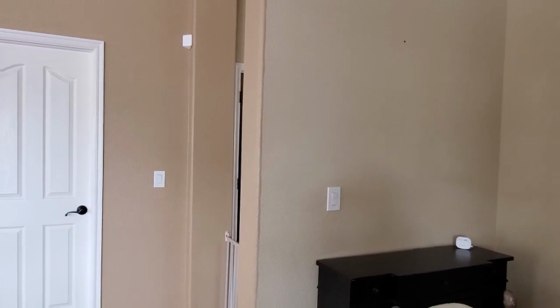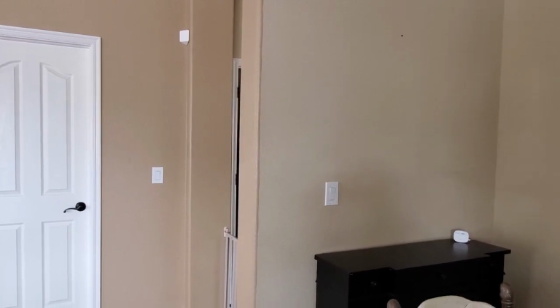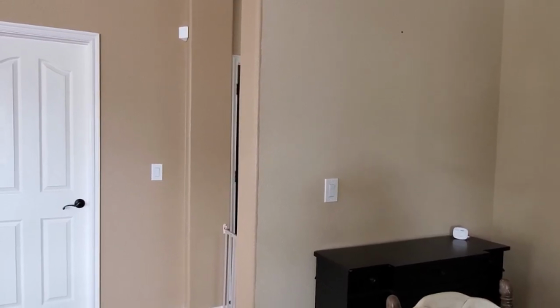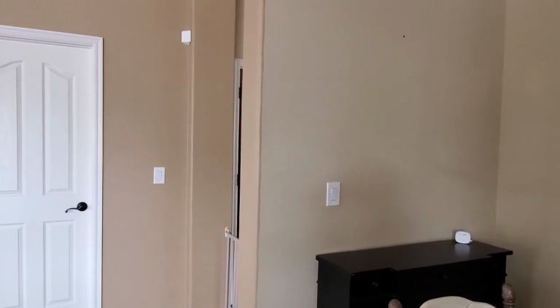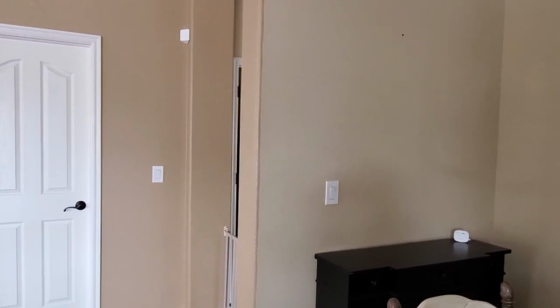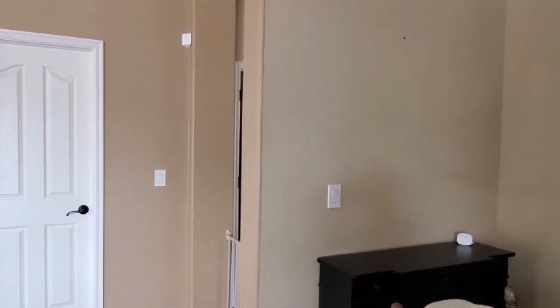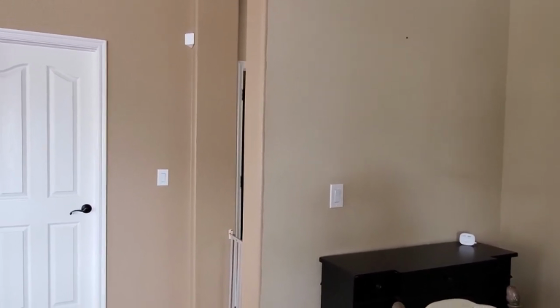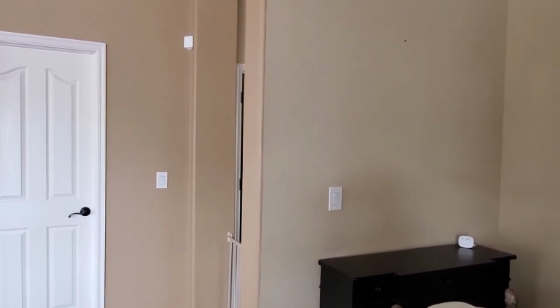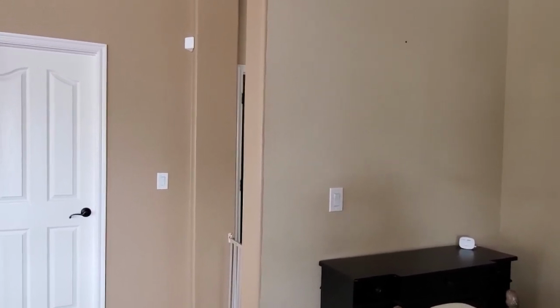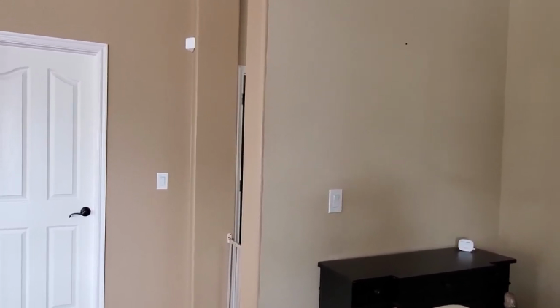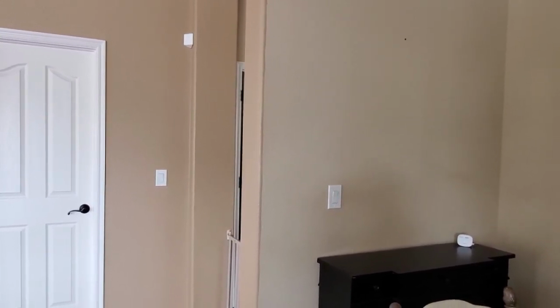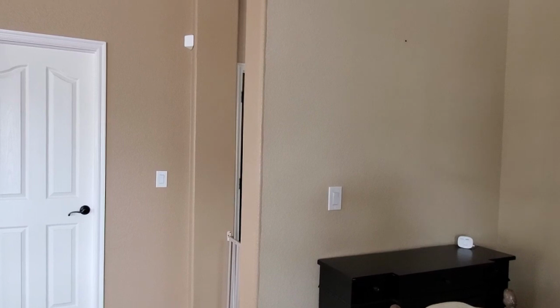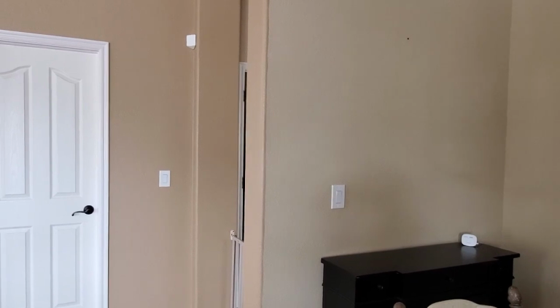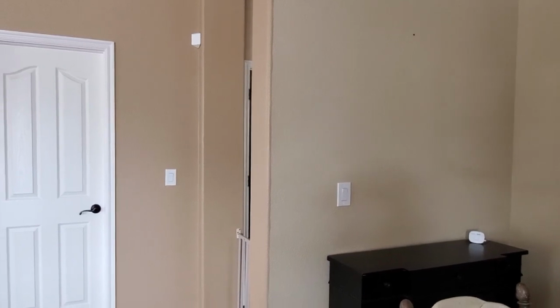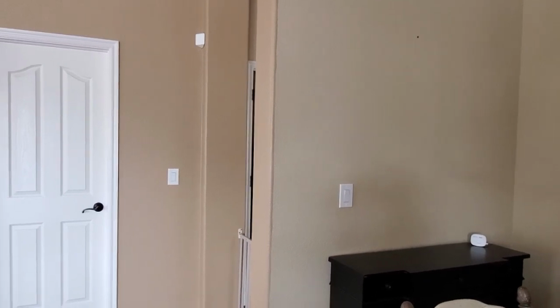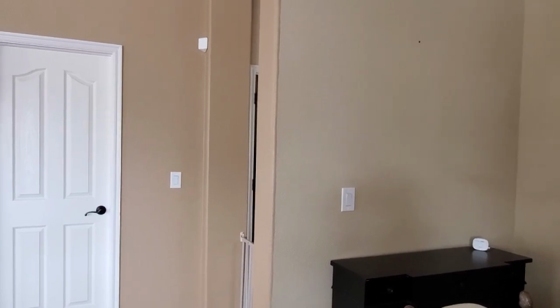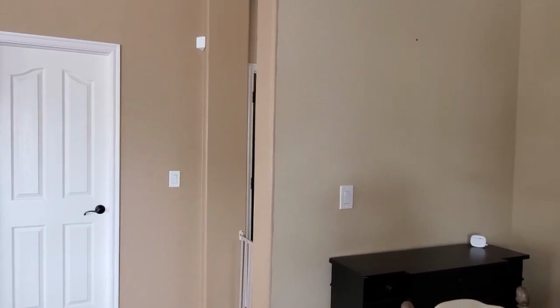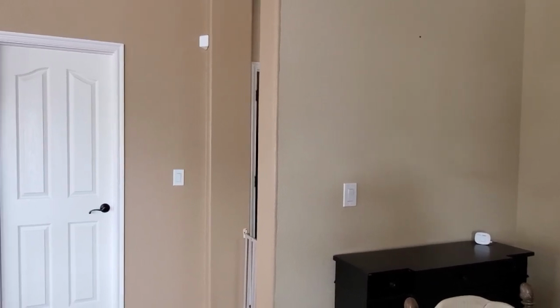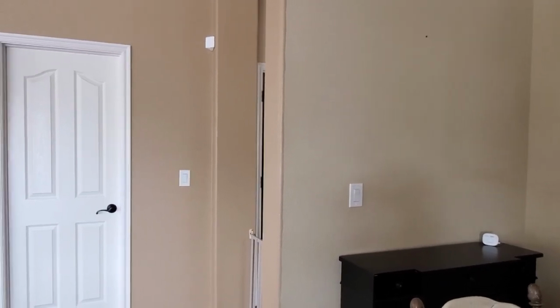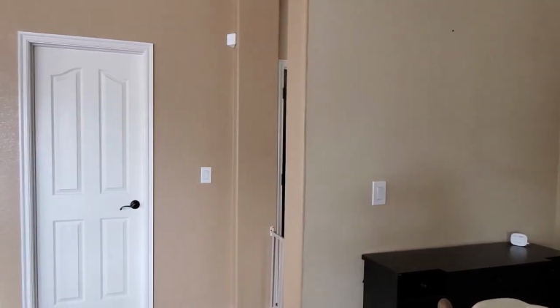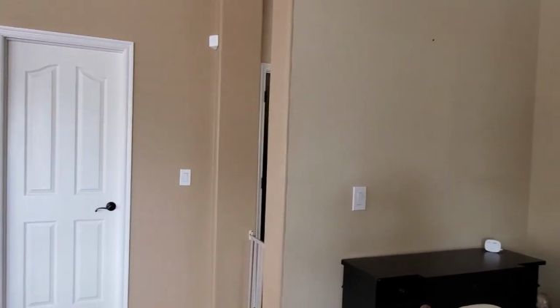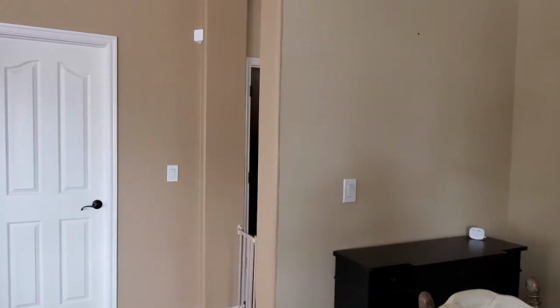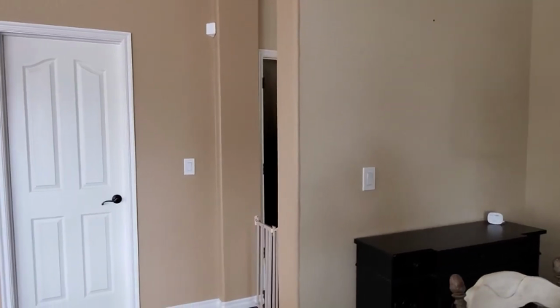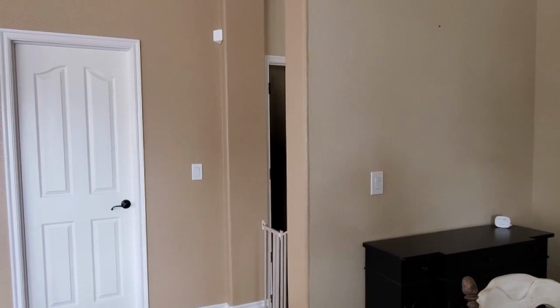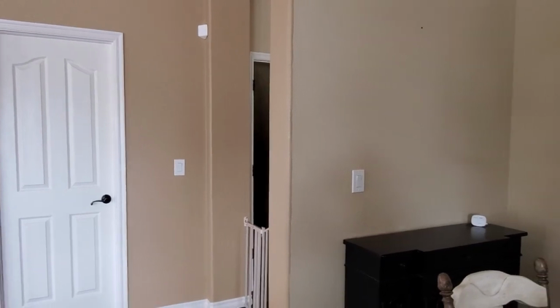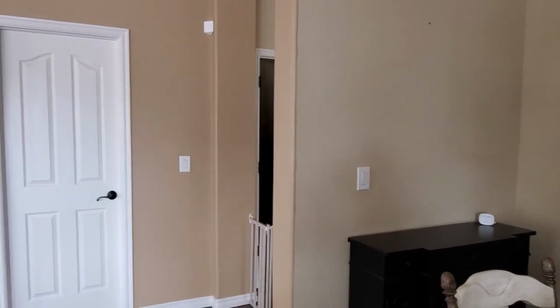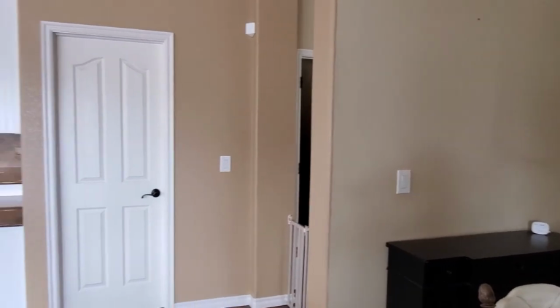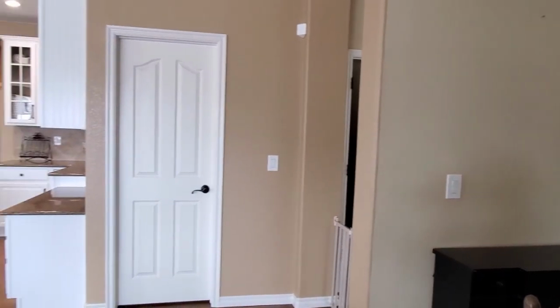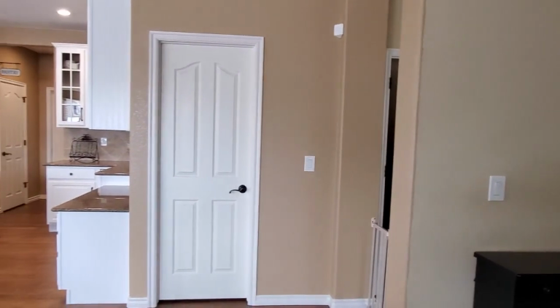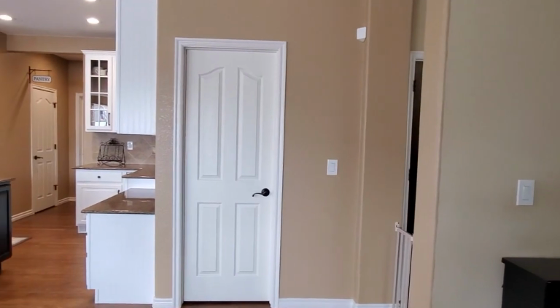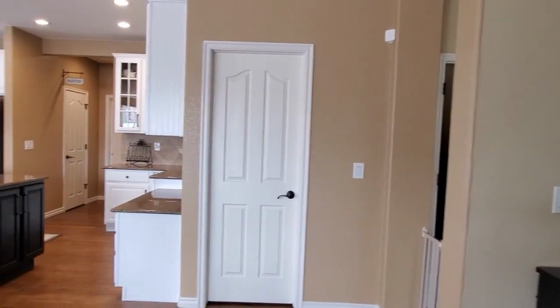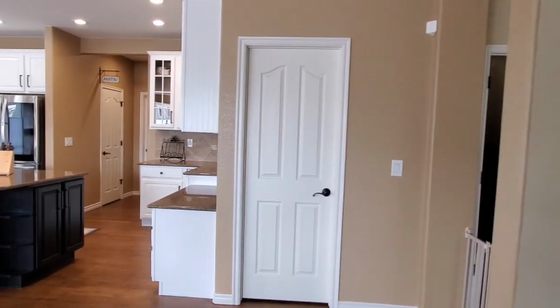I like the darker color better because it makes it a lot more warm in here. With all these windows and the back of the house facing west, it gets pretty bright in here all the time.